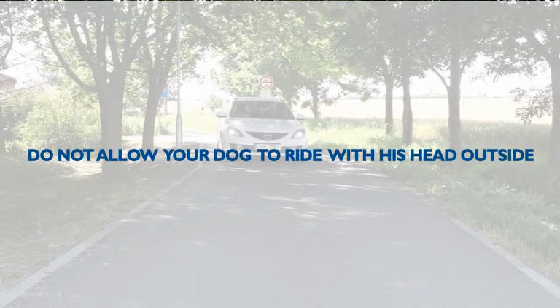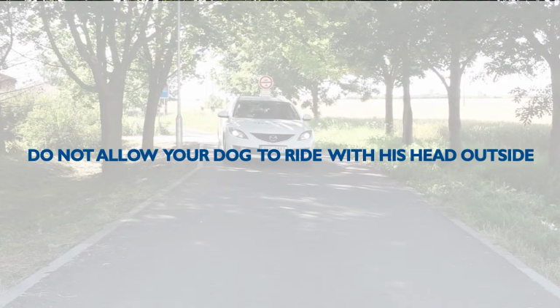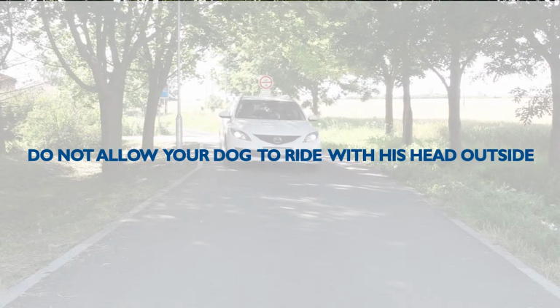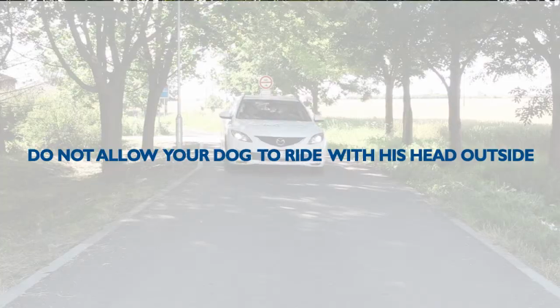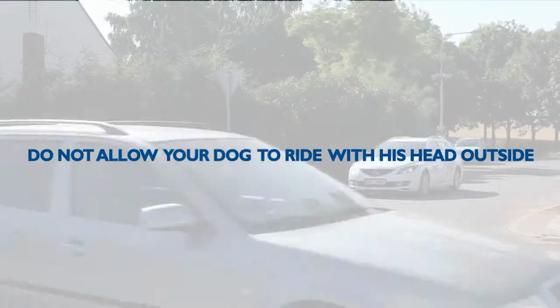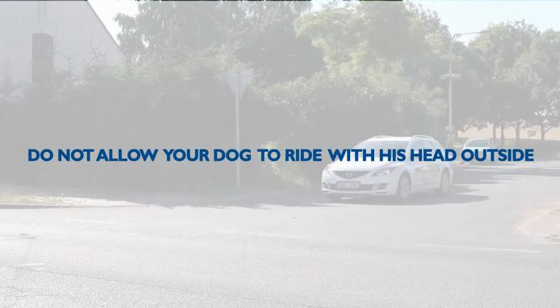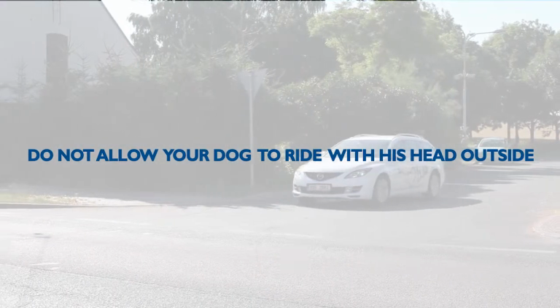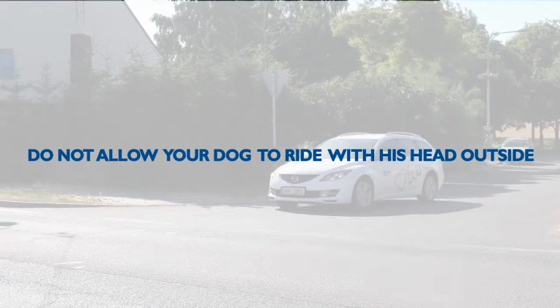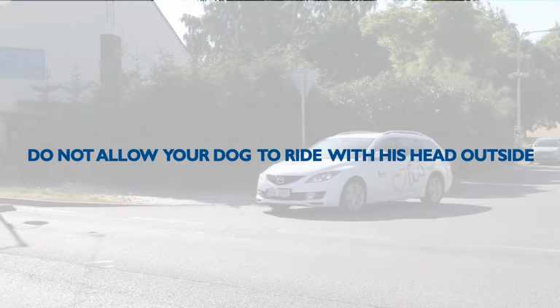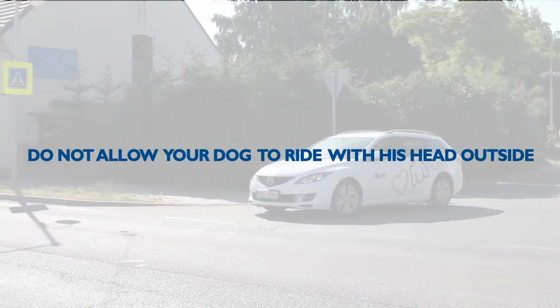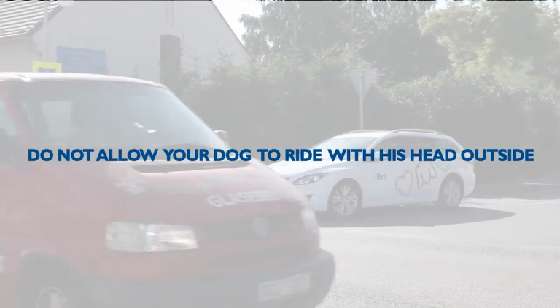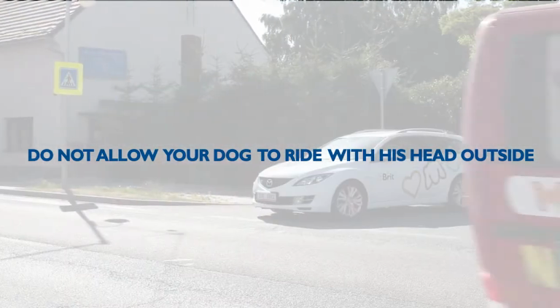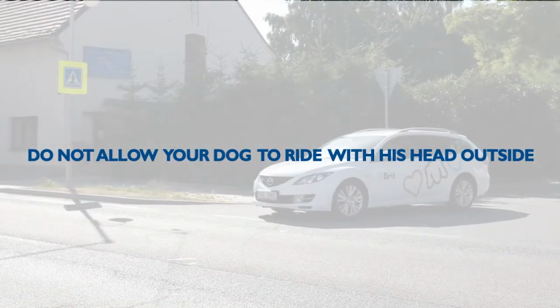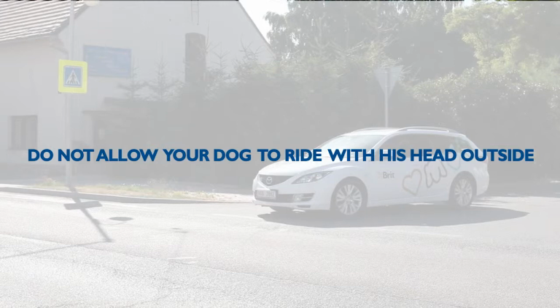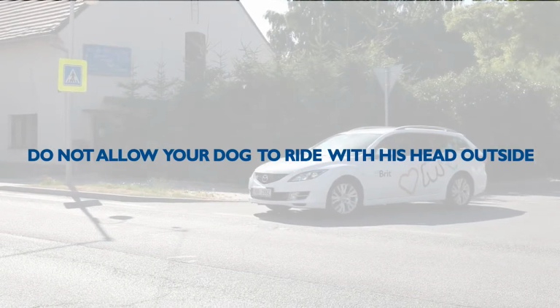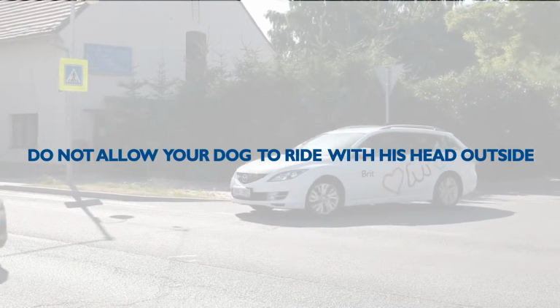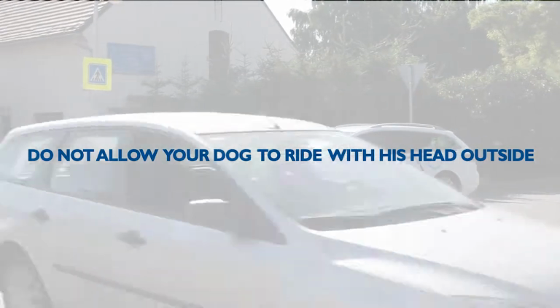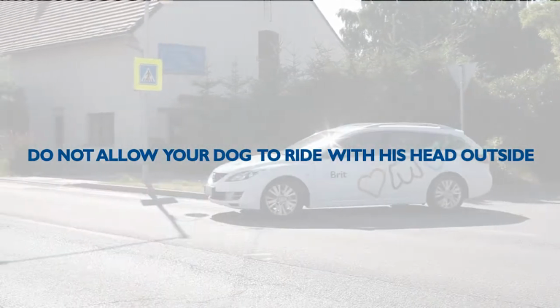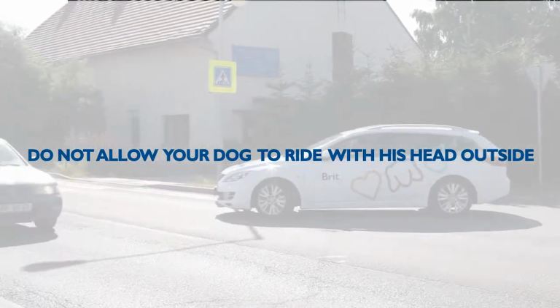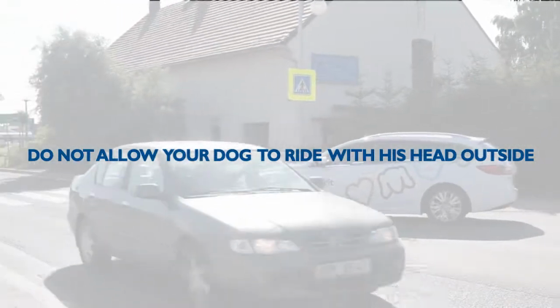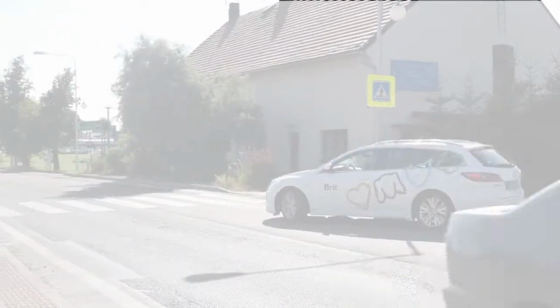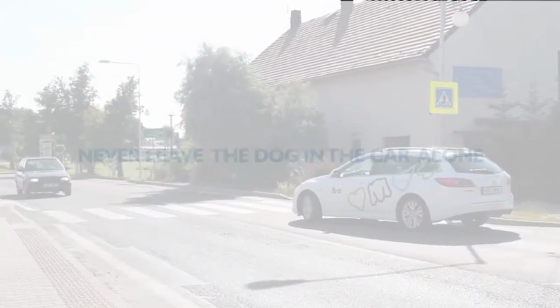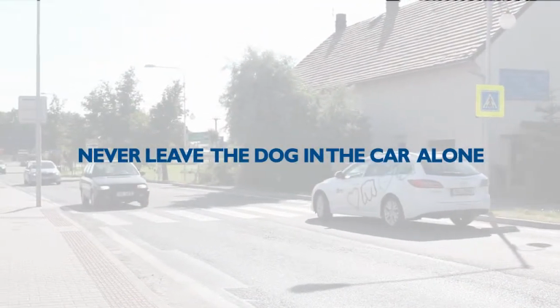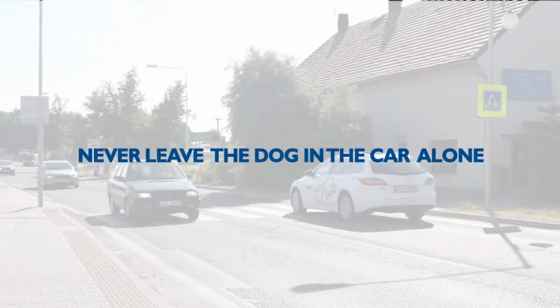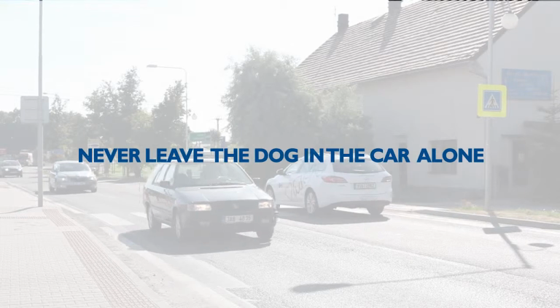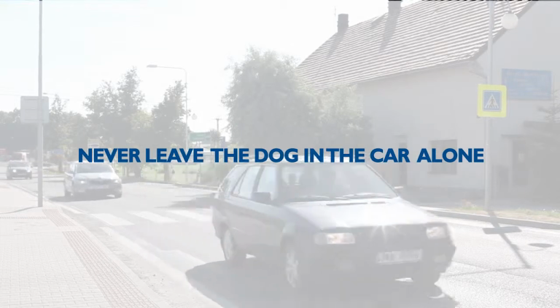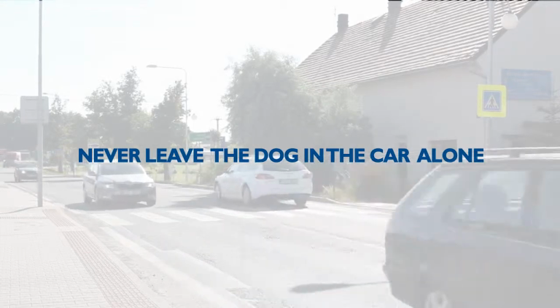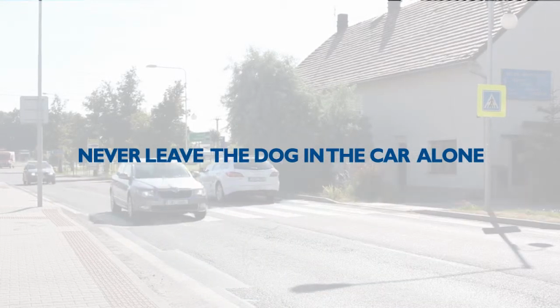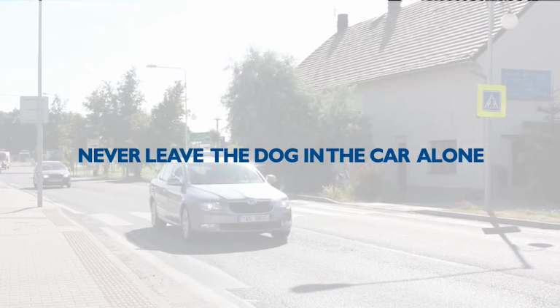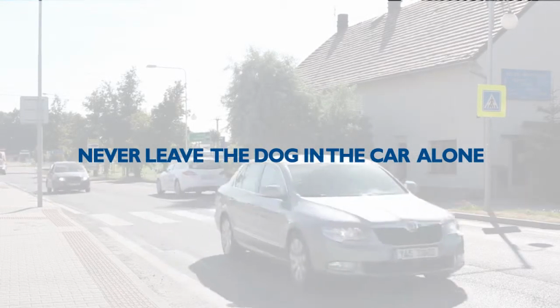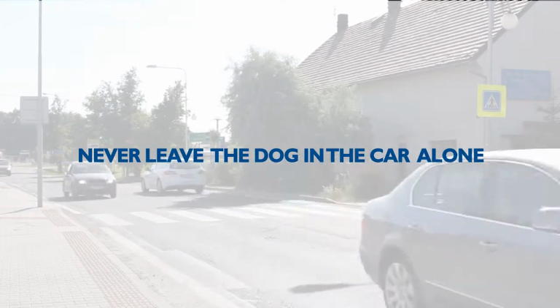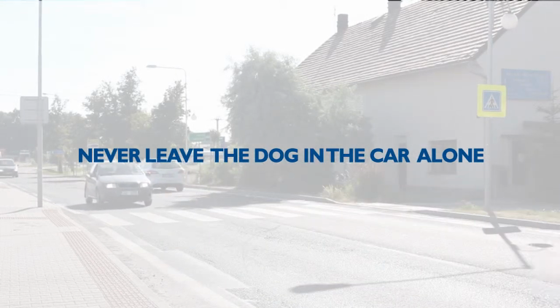Do not allow your dog to ride with his head out the window, even if he enjoys it. Apart from getting hurt, there is the danger of sickness caused by the flow of cold air. Never leave the dog in the car alone if it is hot or the sun is shining intensively.